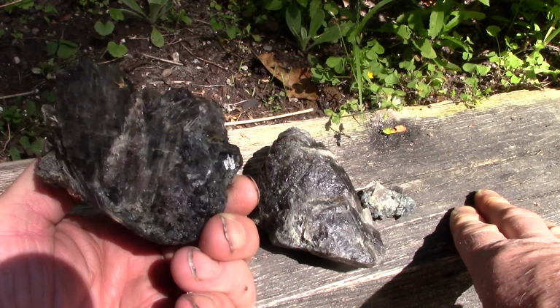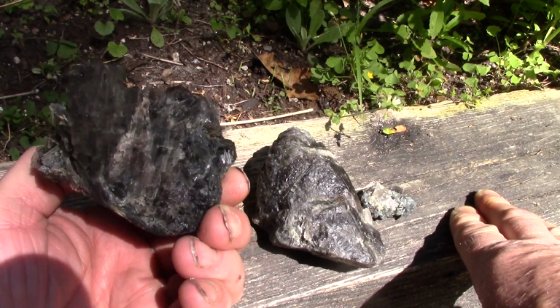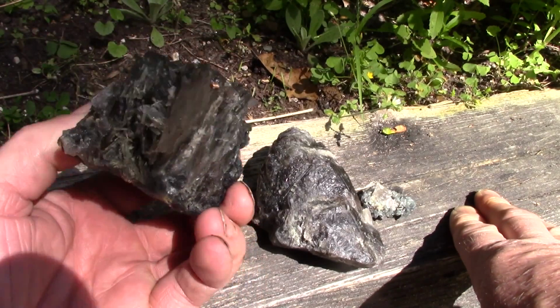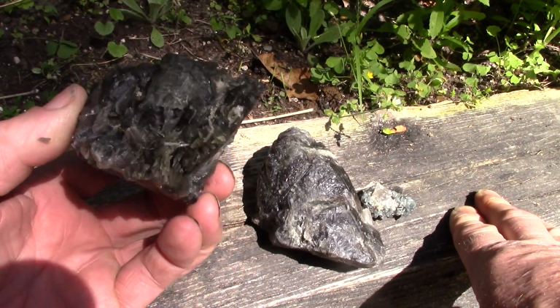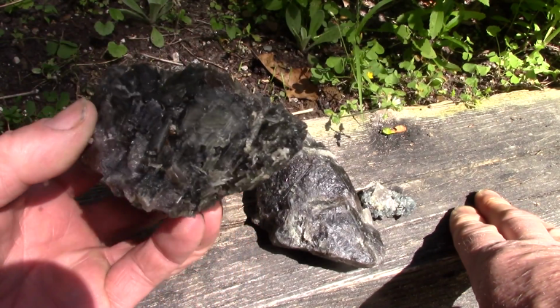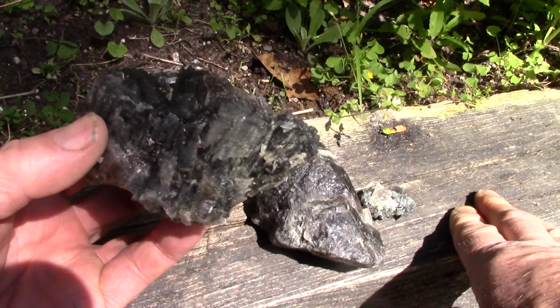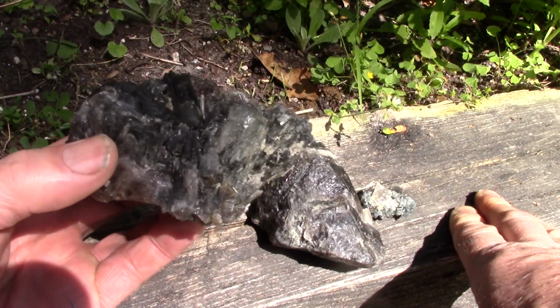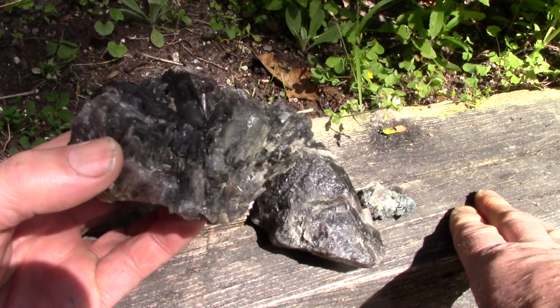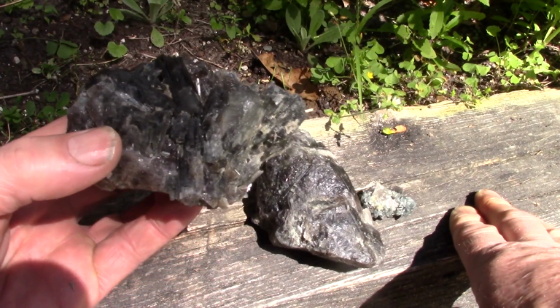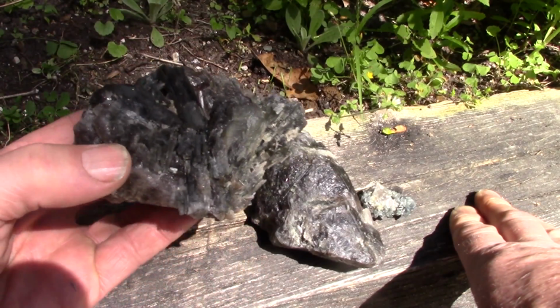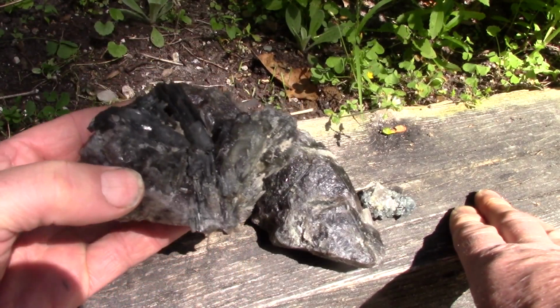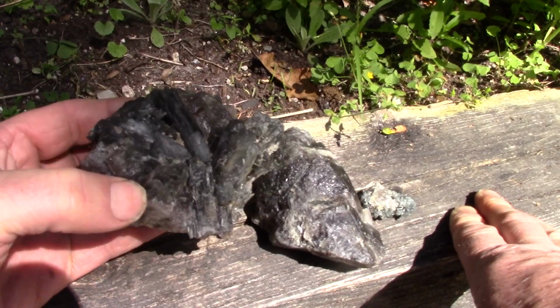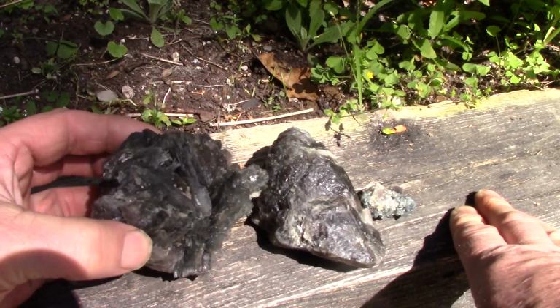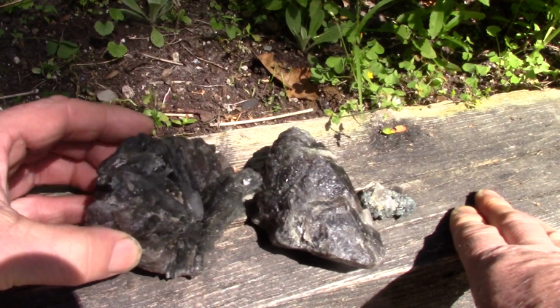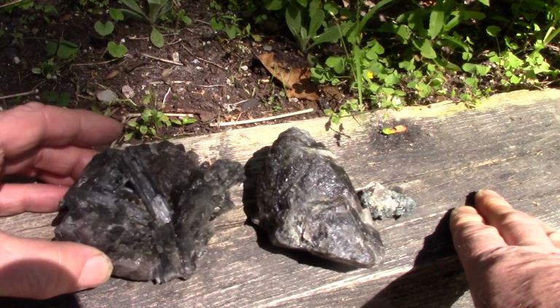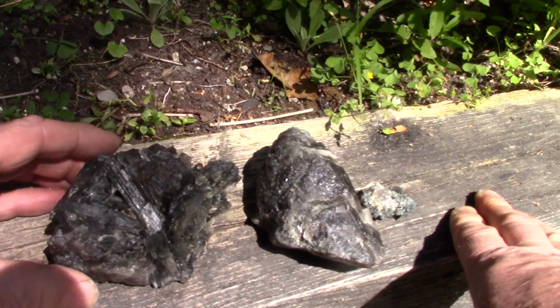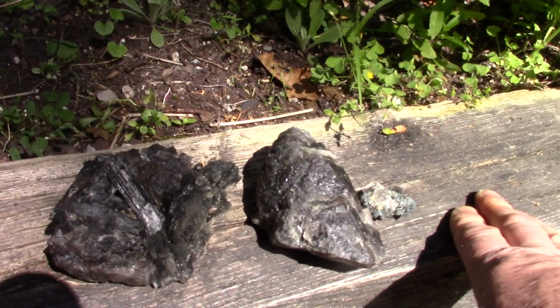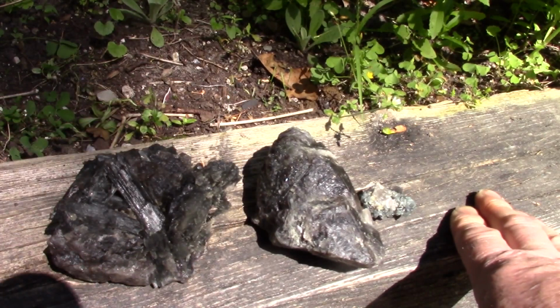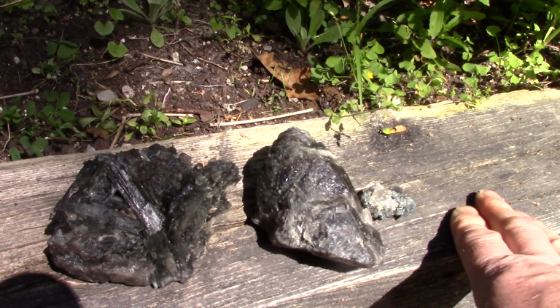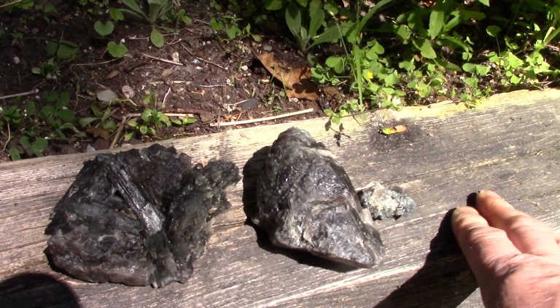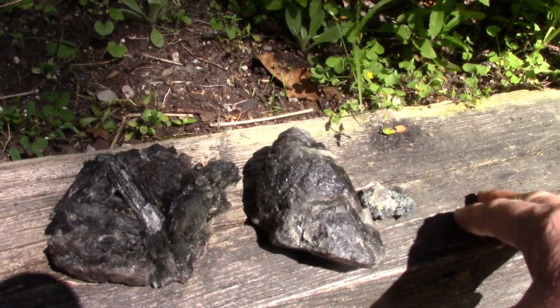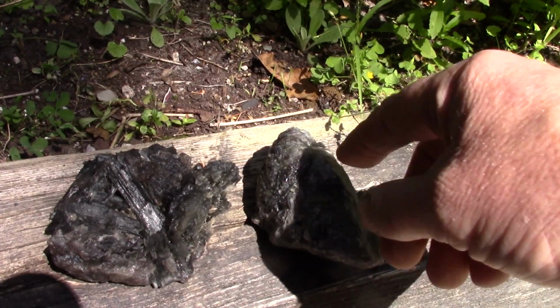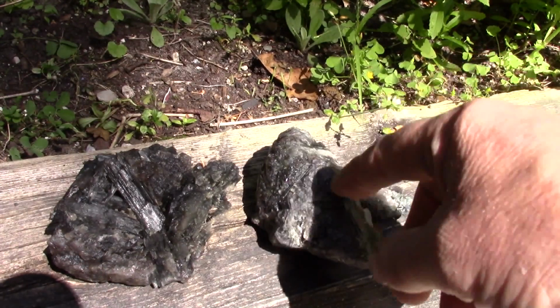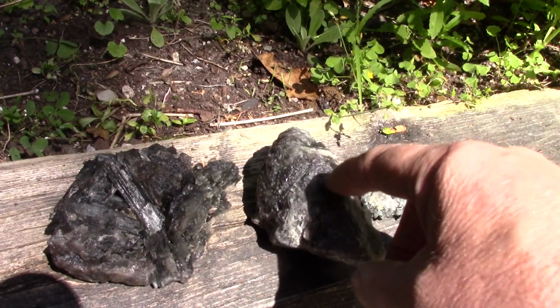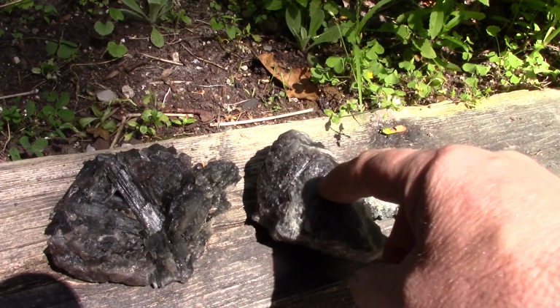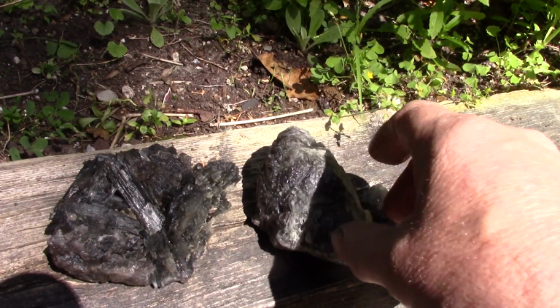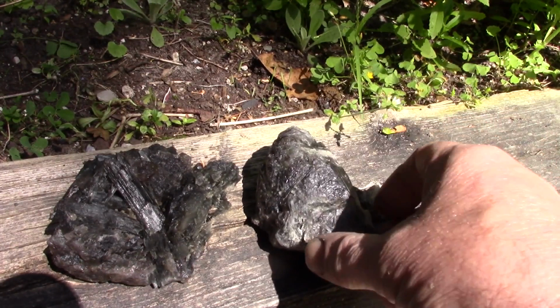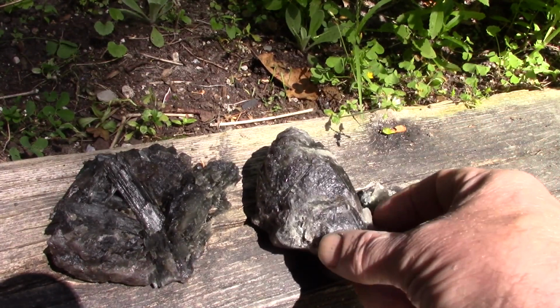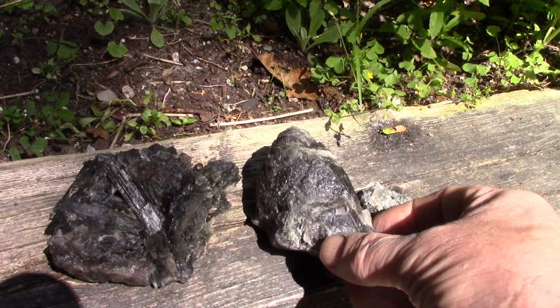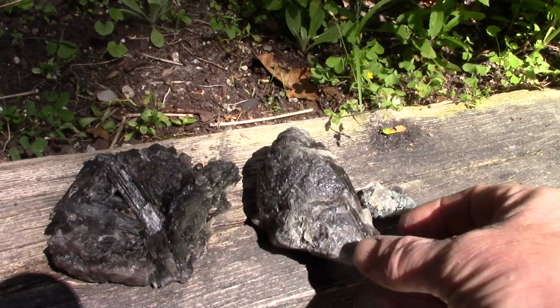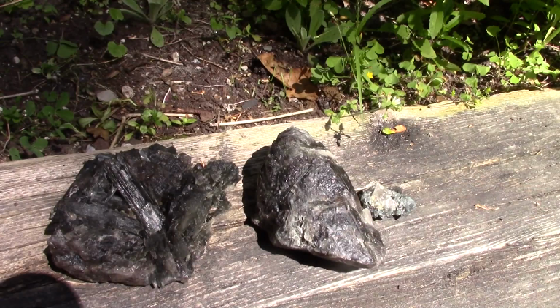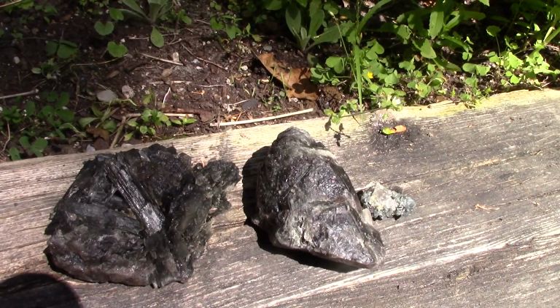Awfully attractive specimen, I think. So let's slice this and then call it a day.